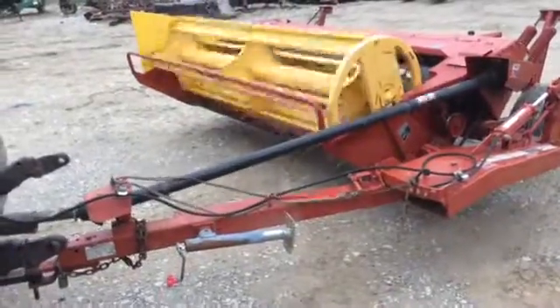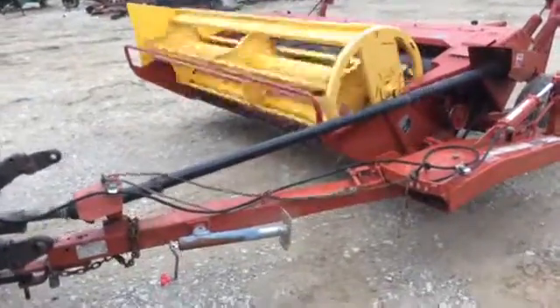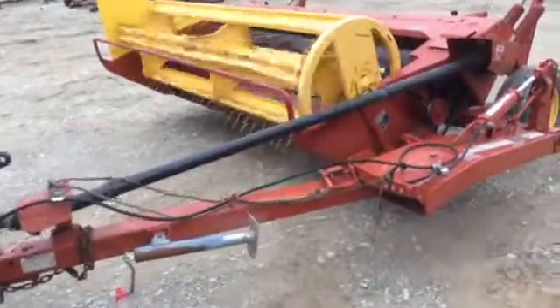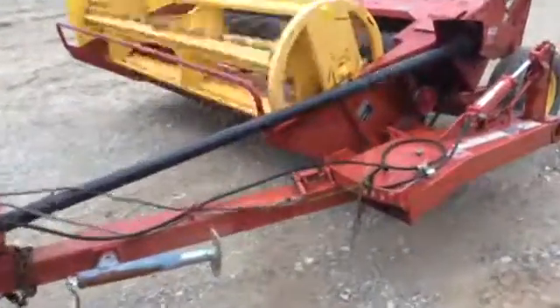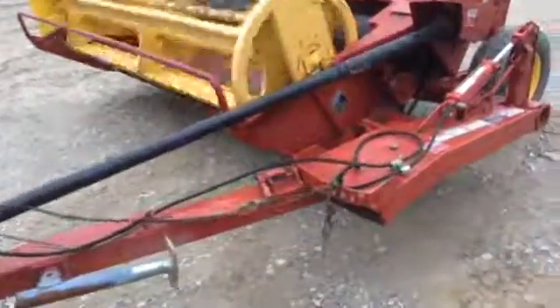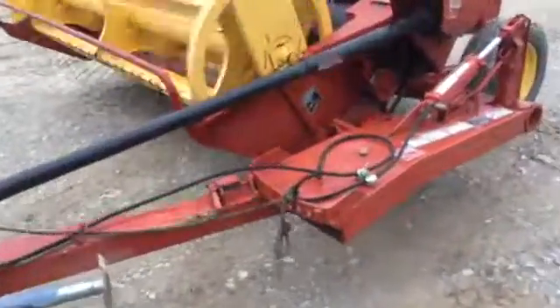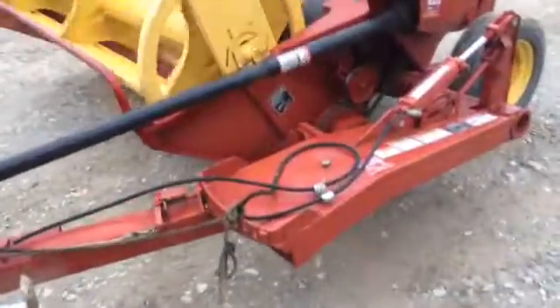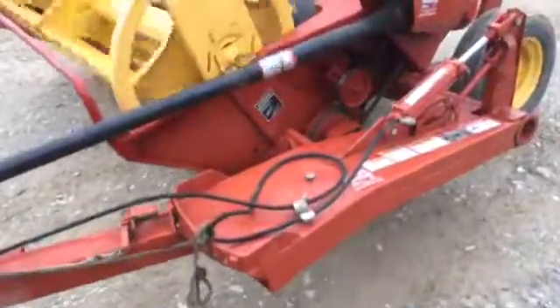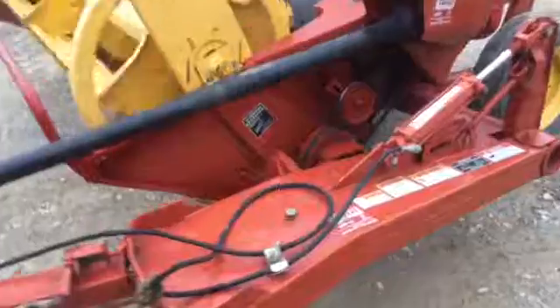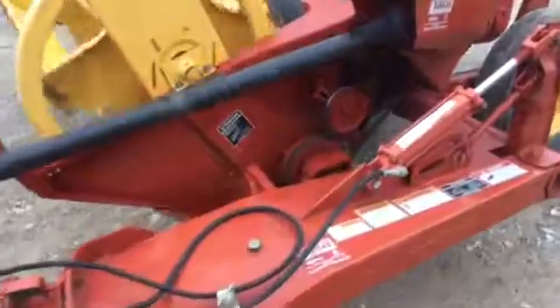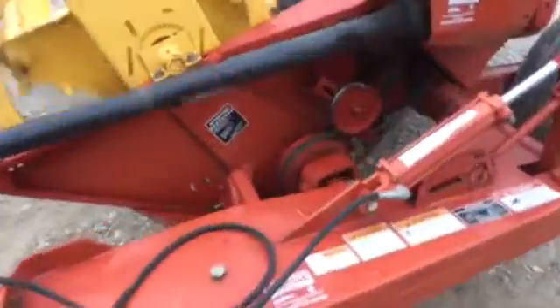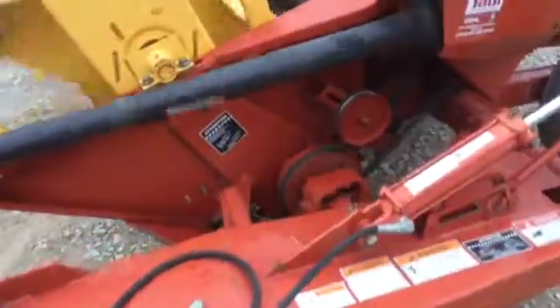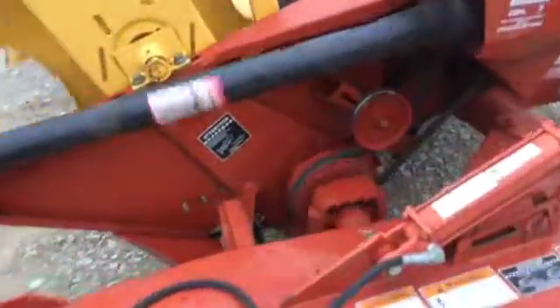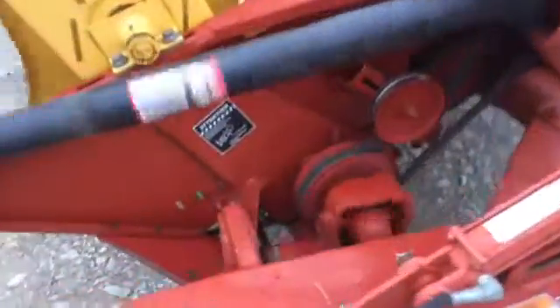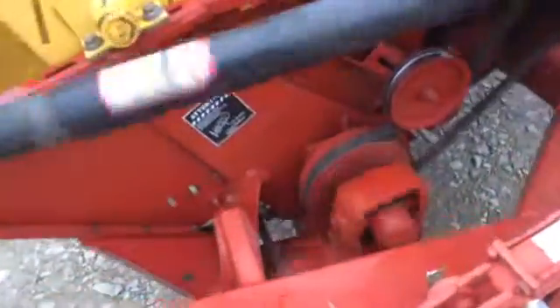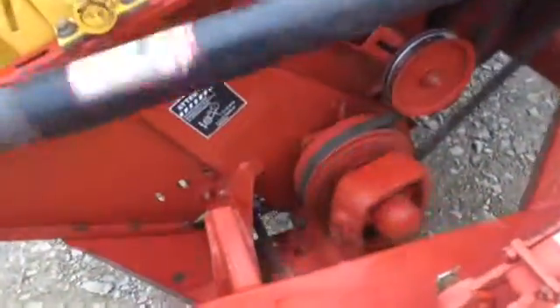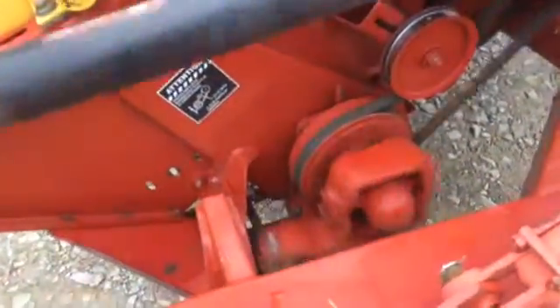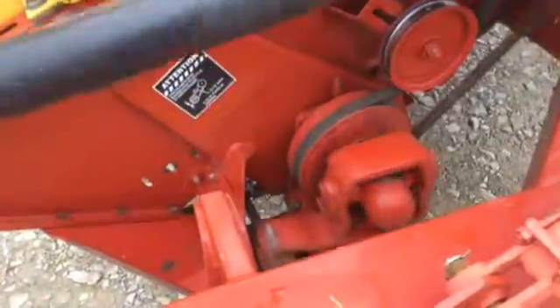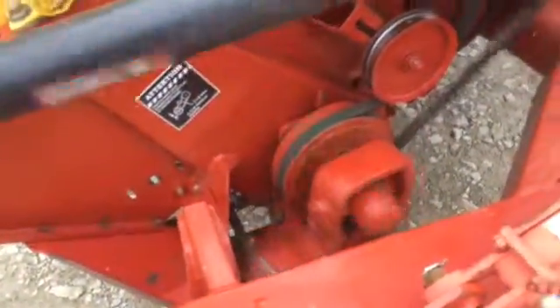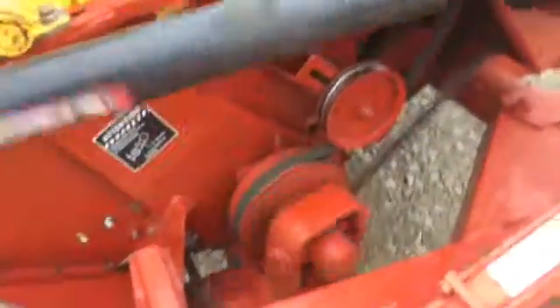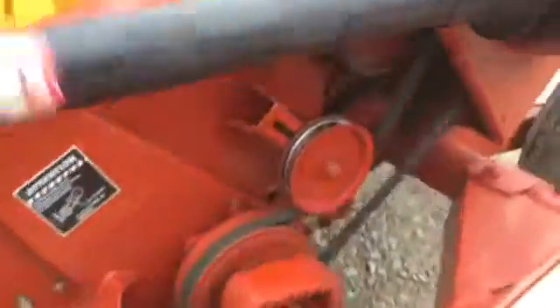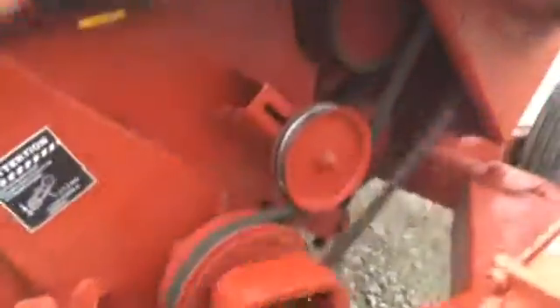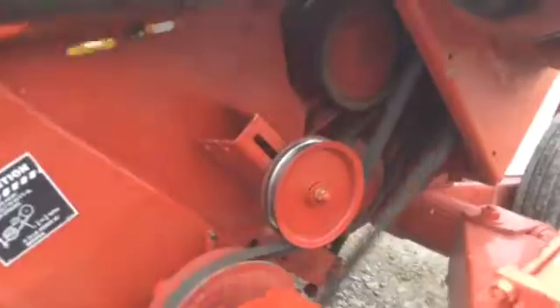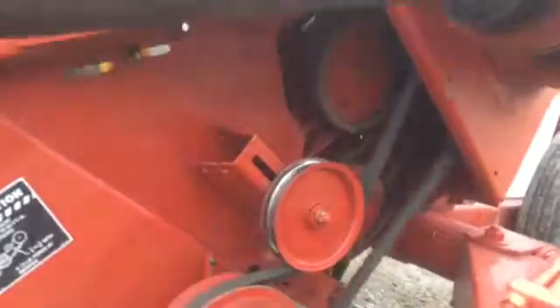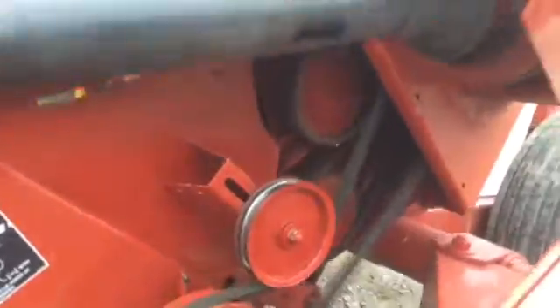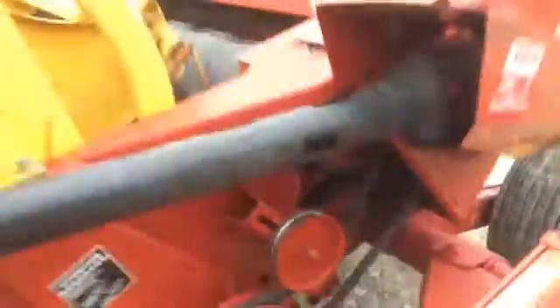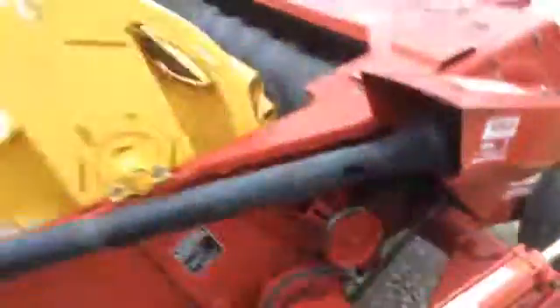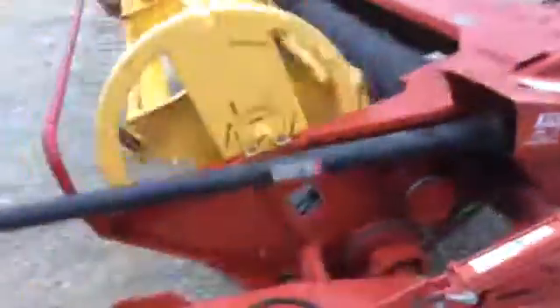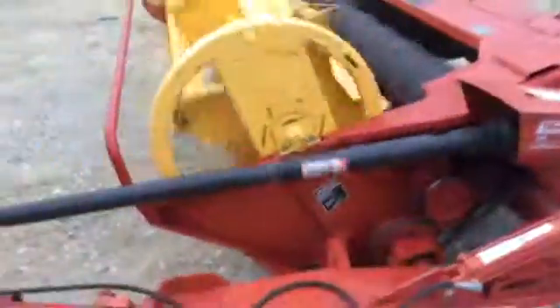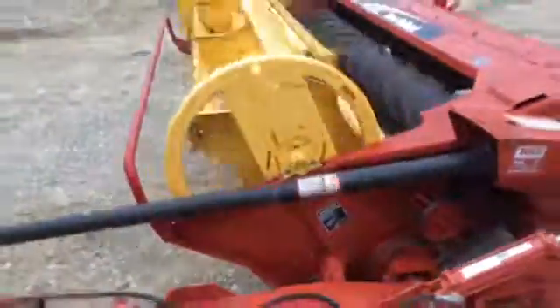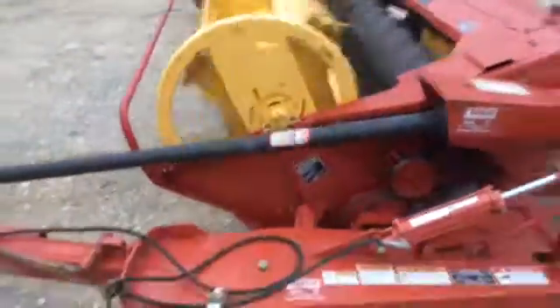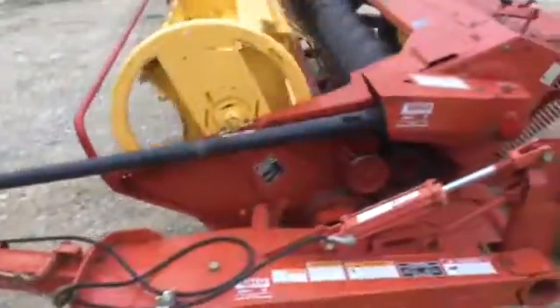Here's a very nice New Holland 488 Haybine. There you see the sickle drive, the bottom box on the sickle drive, the main drive, and the chain drives on the rolls.